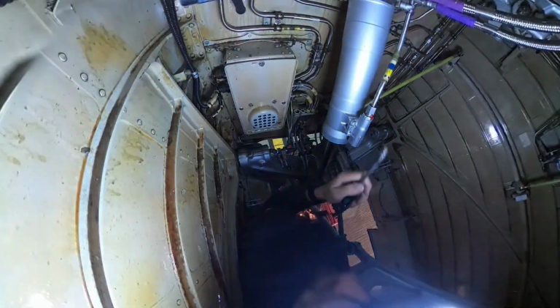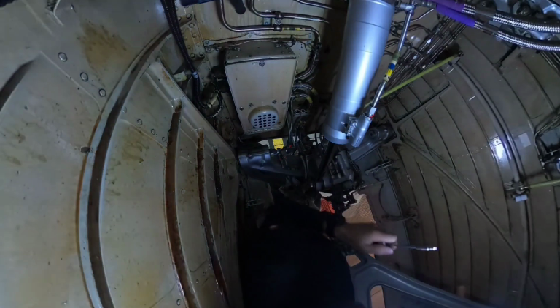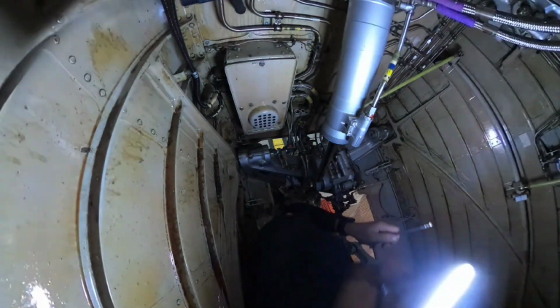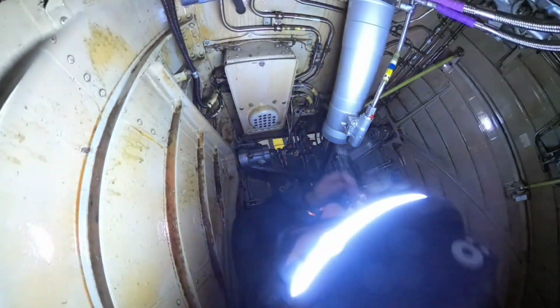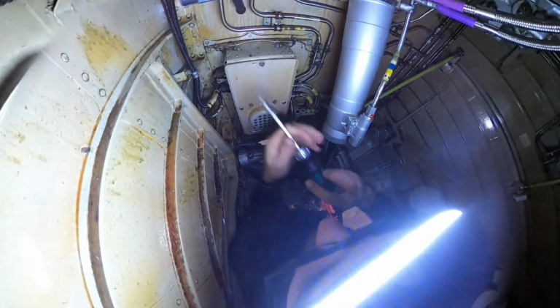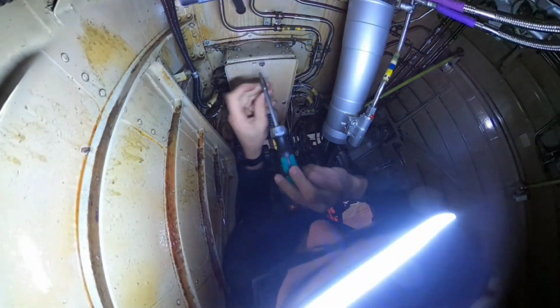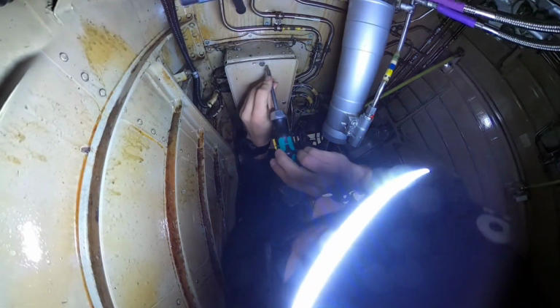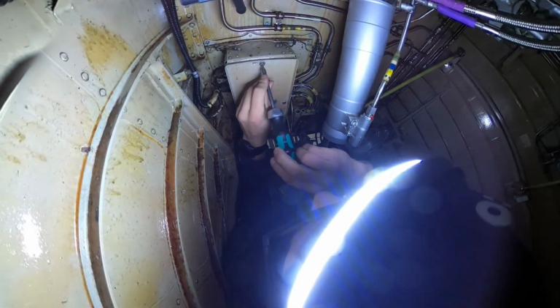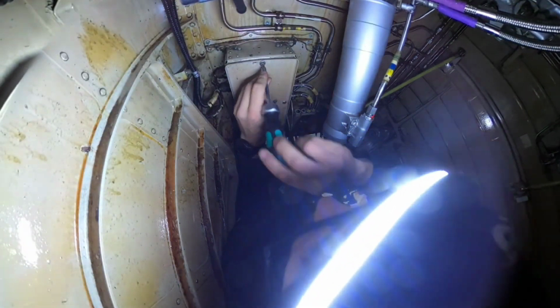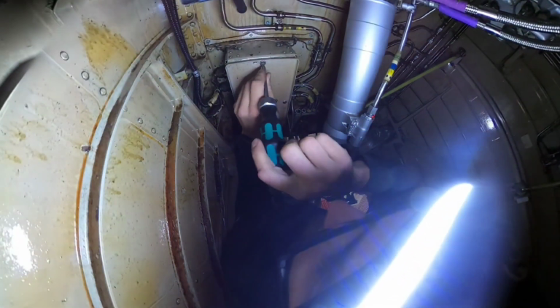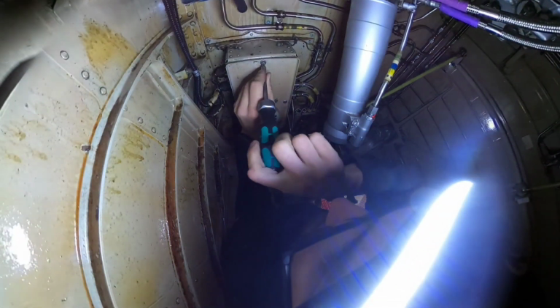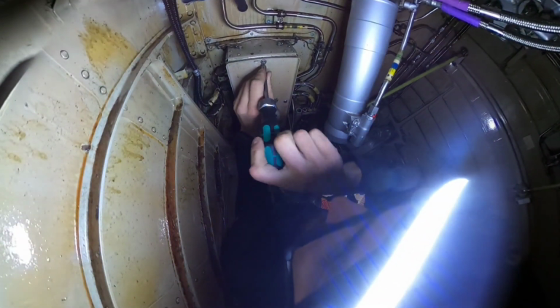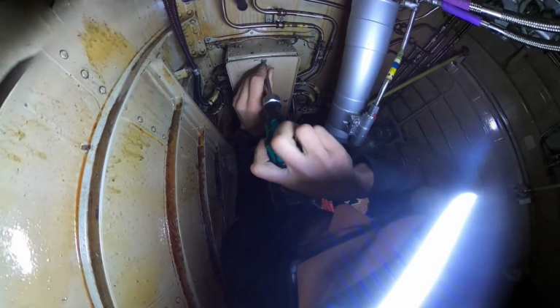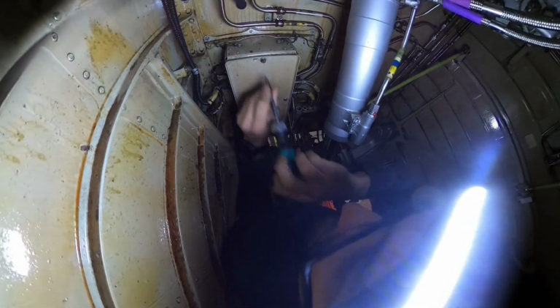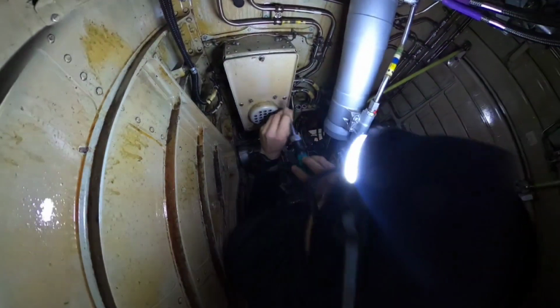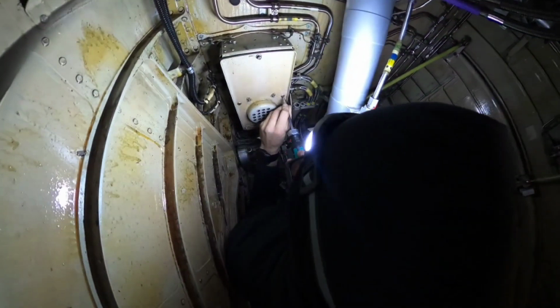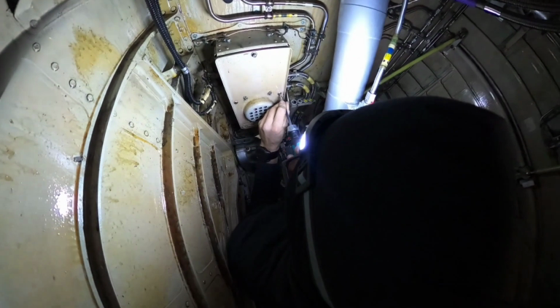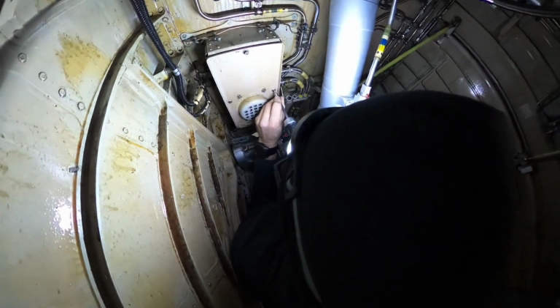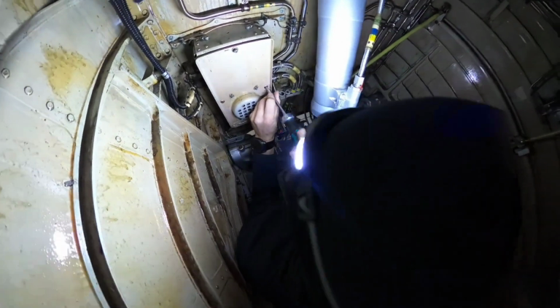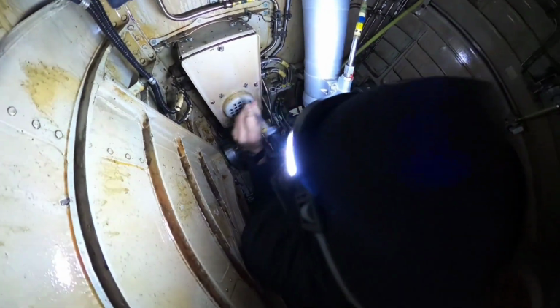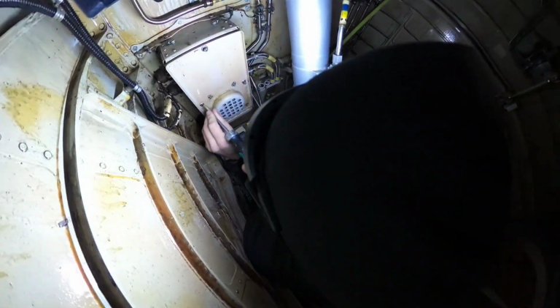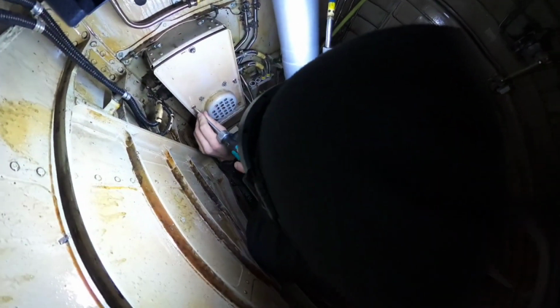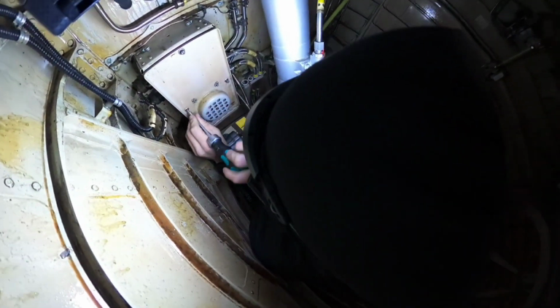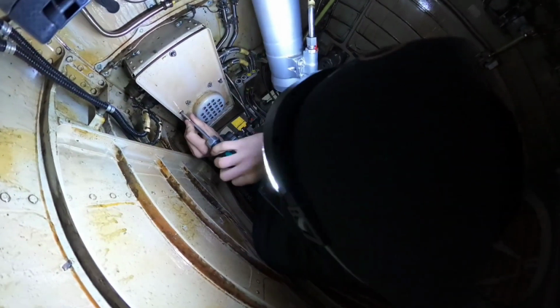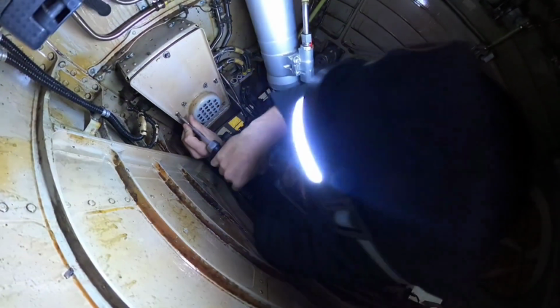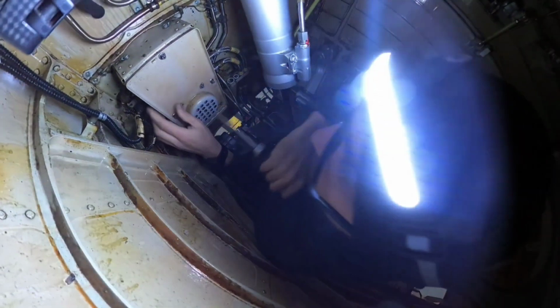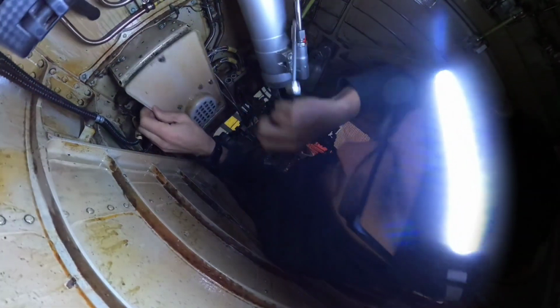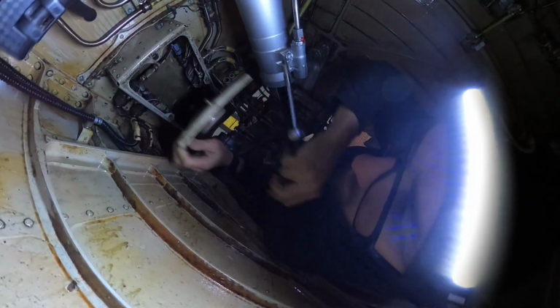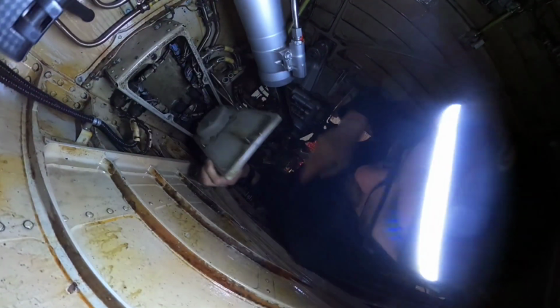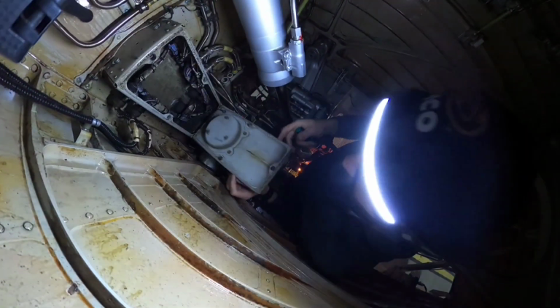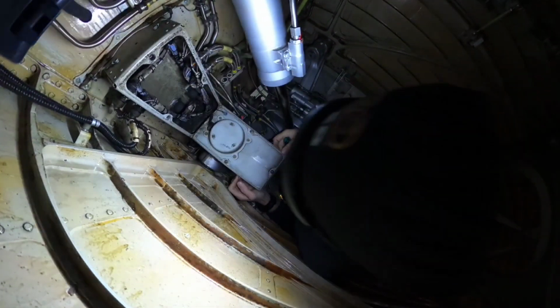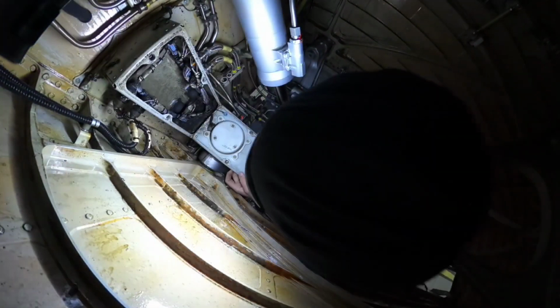The horn is located in this box, which is on the aft wall, right-hand side. To open the cover you need to turn these three quick release fasteners, and the cover itself holds on a hinge.